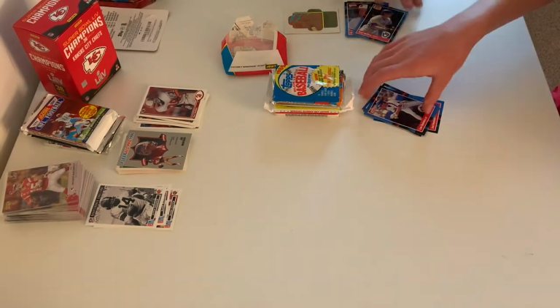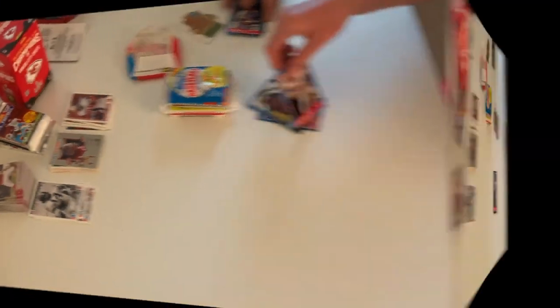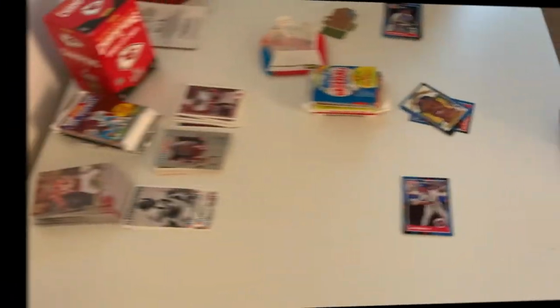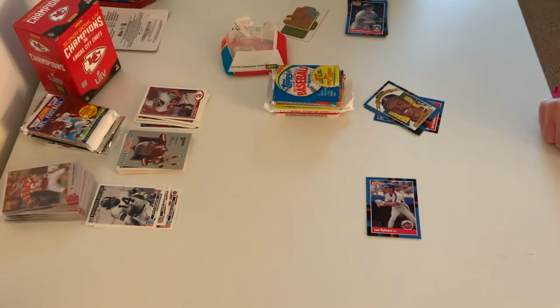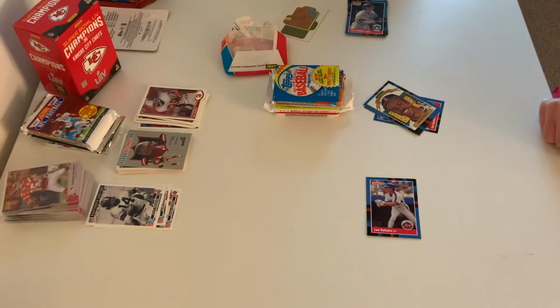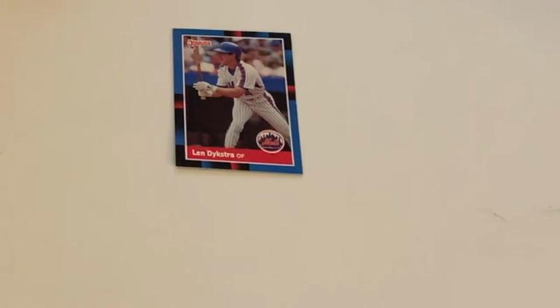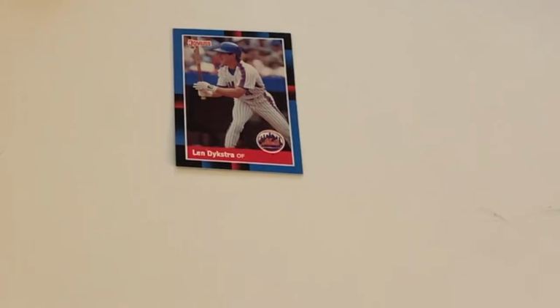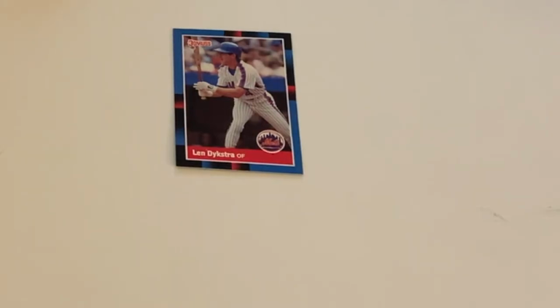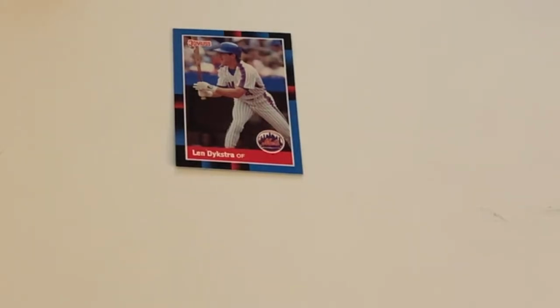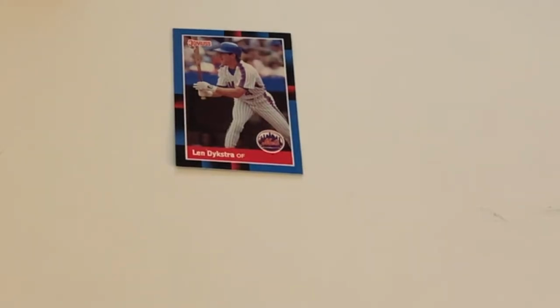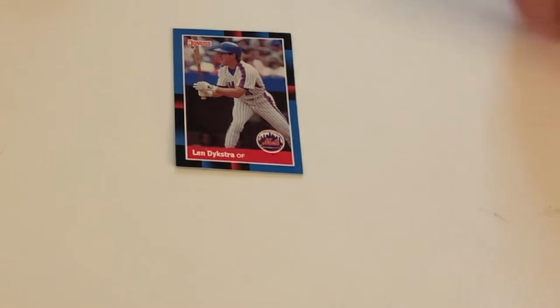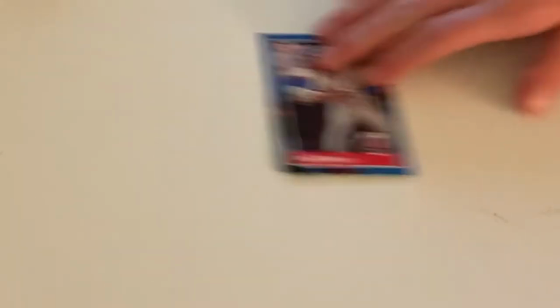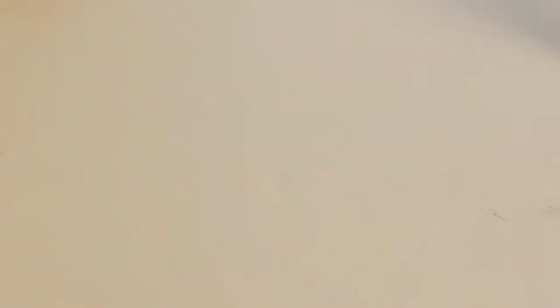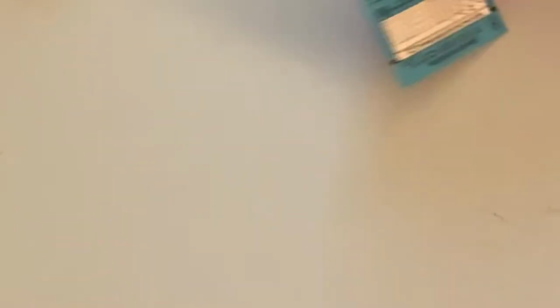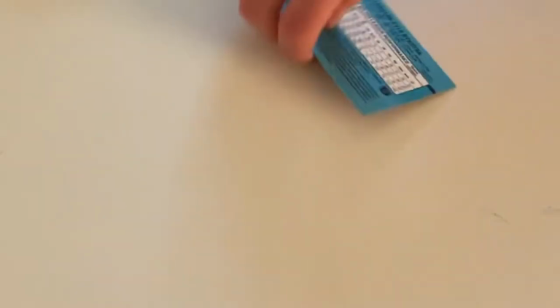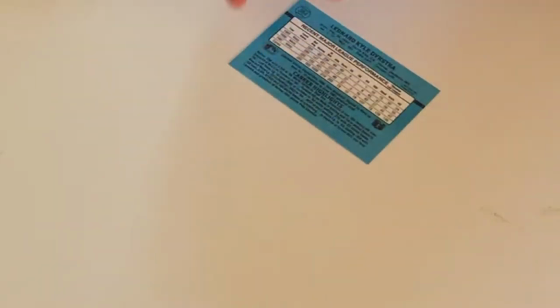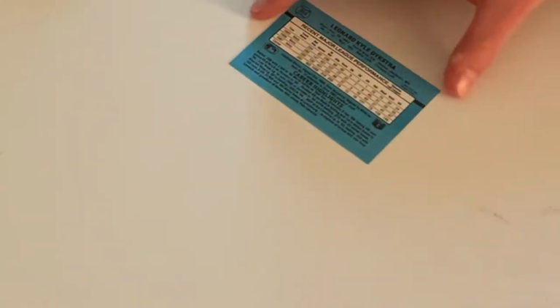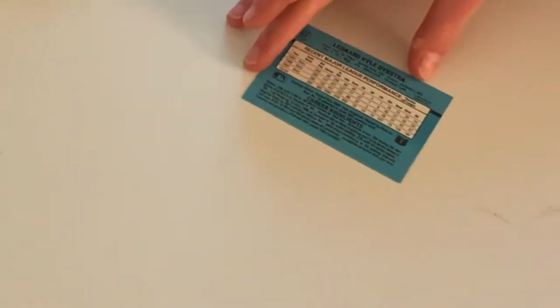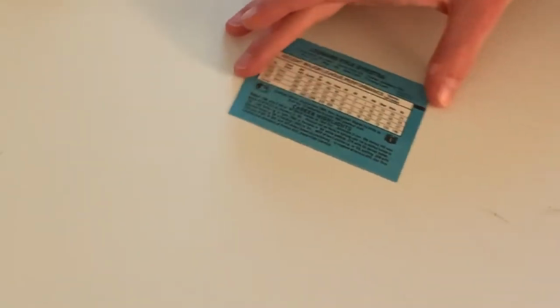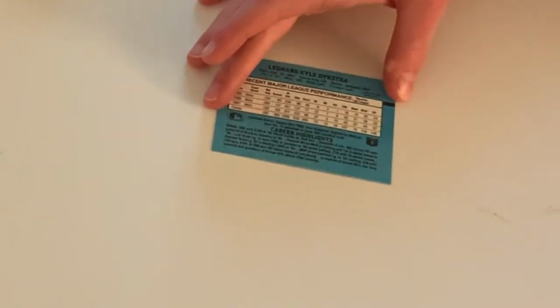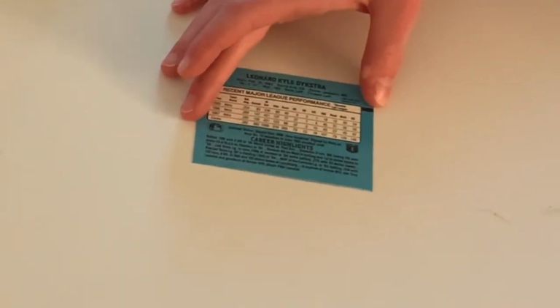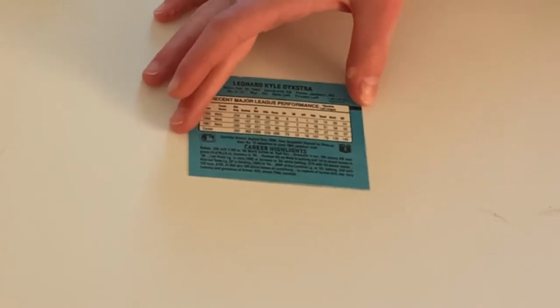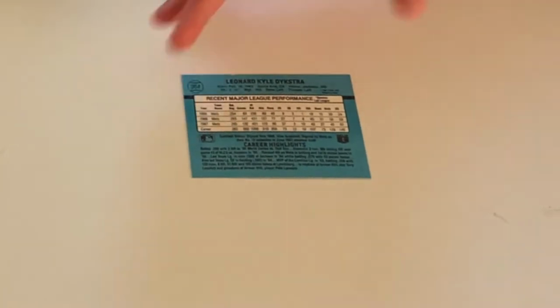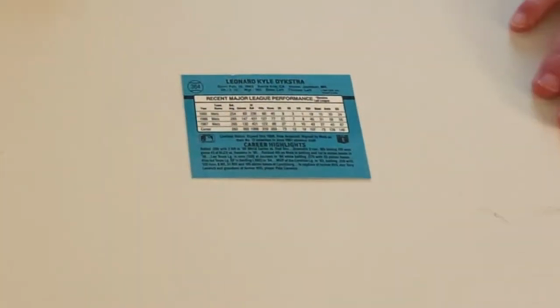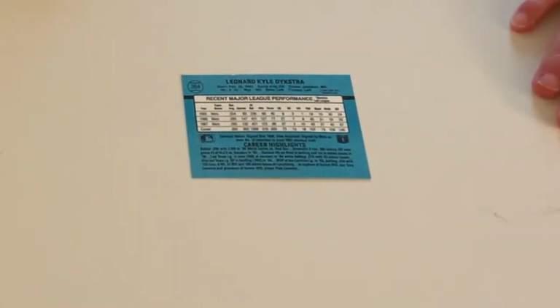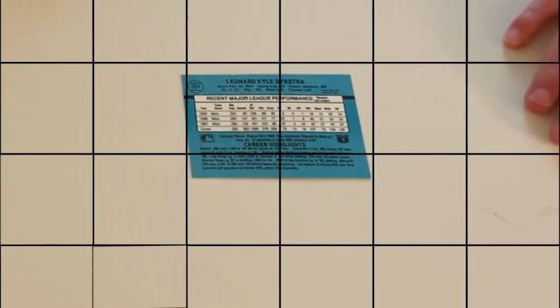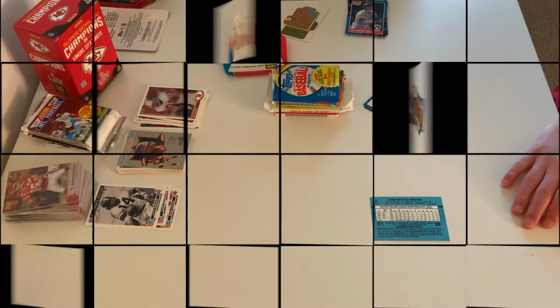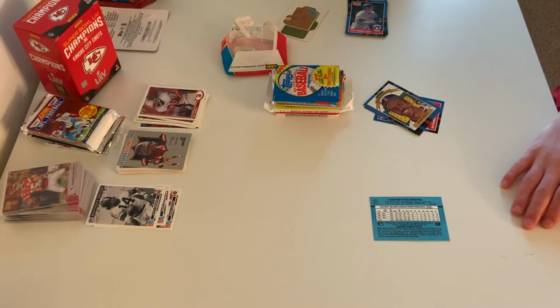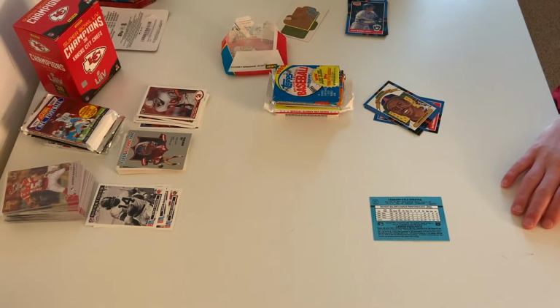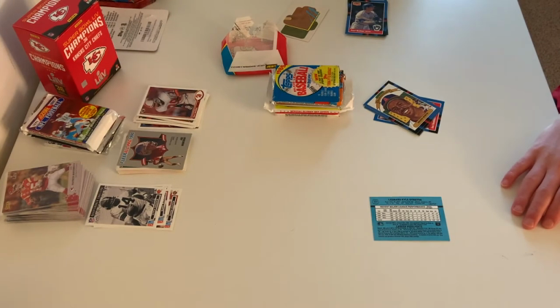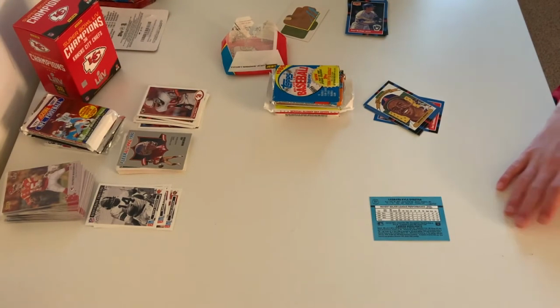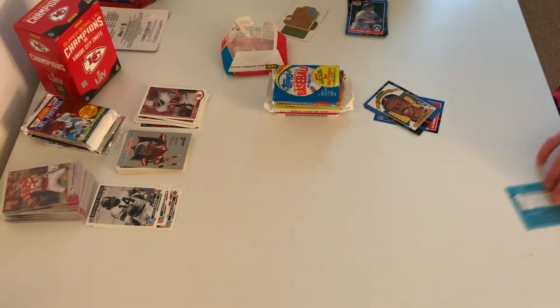And here we have Lenny Dykstra — but he liked to be called Len, for sure. I think when they won the World Series in '86 he liked to be called Lenny. His middle name is Kyle — Lenny Kyle Dykstra. Not the middle name I thought it would be.